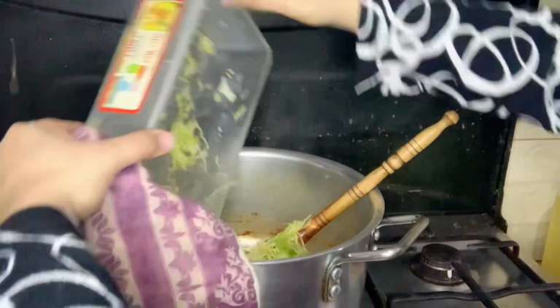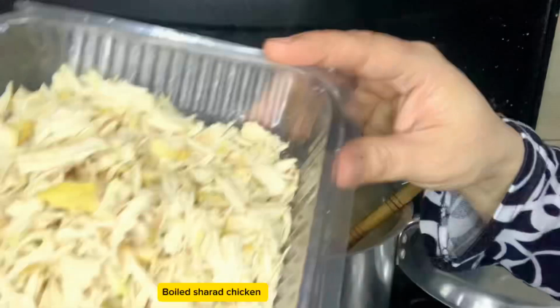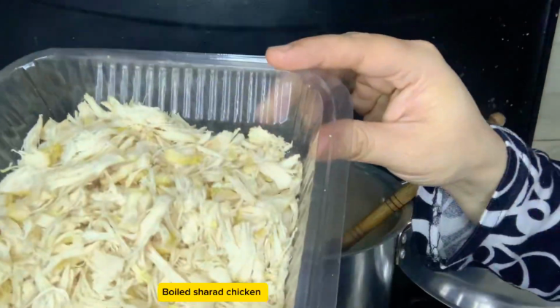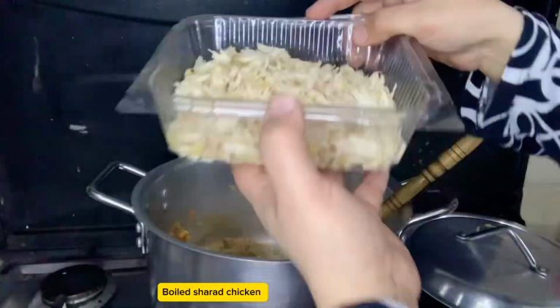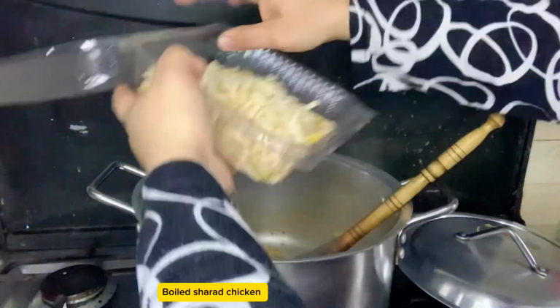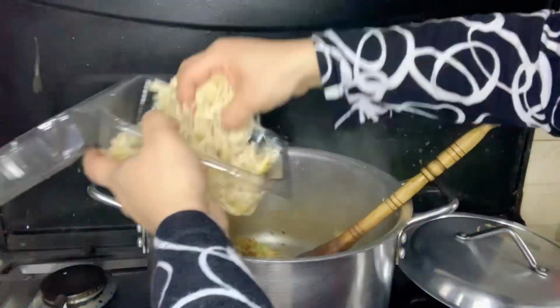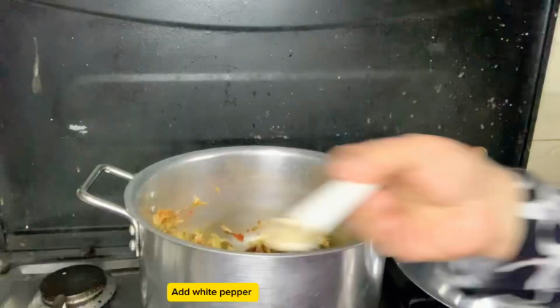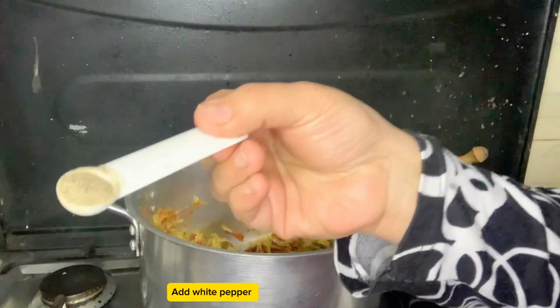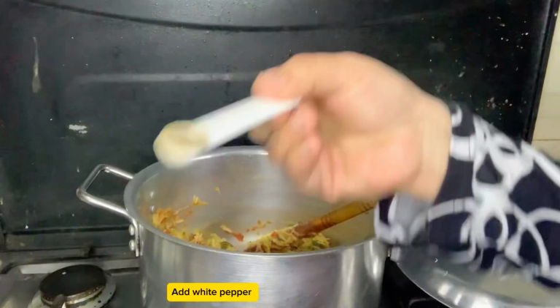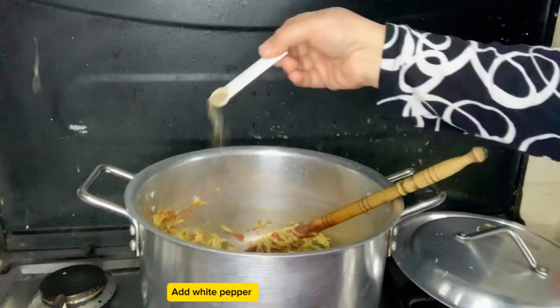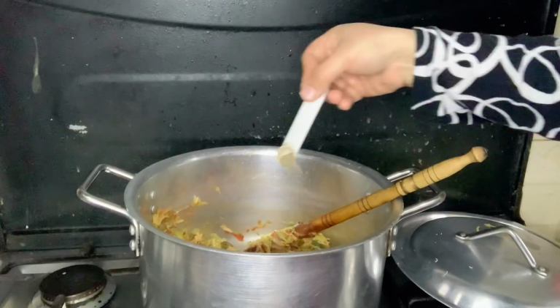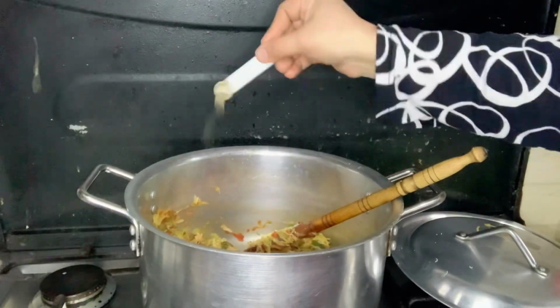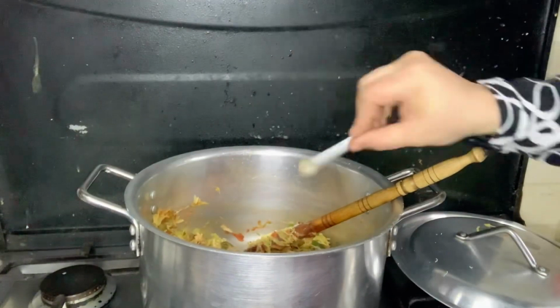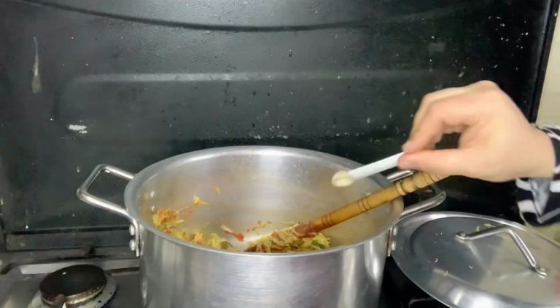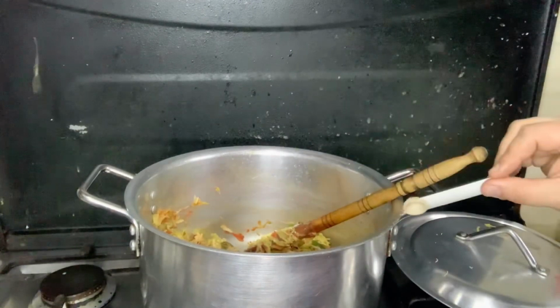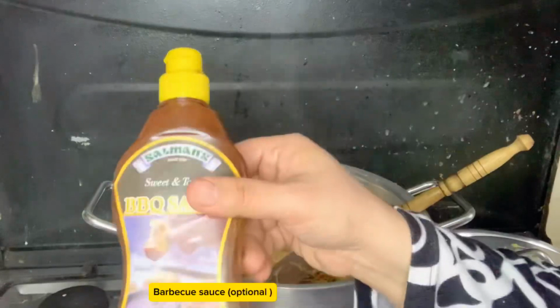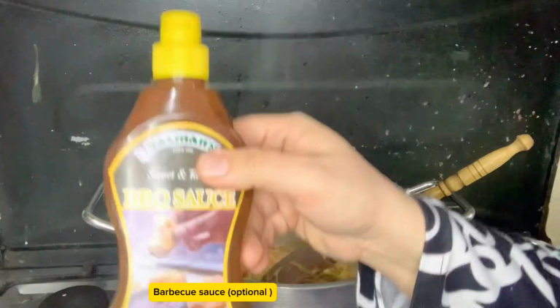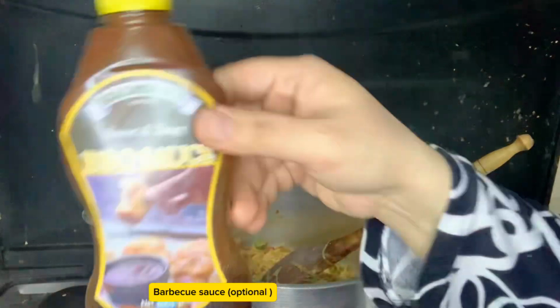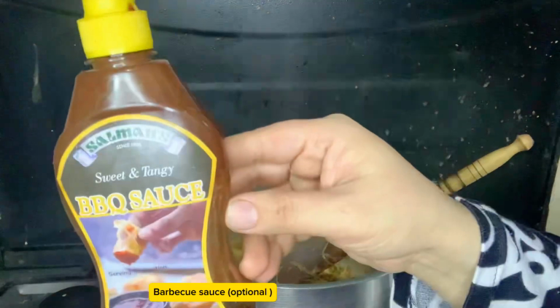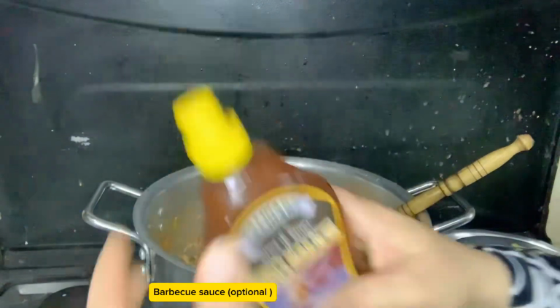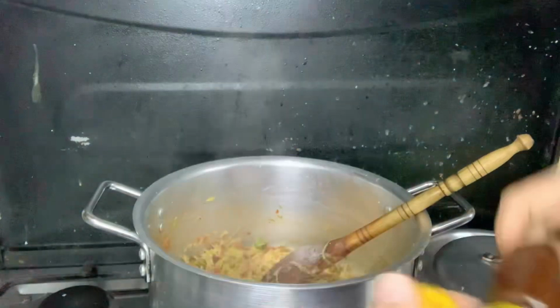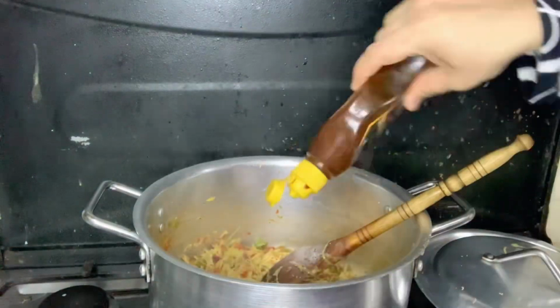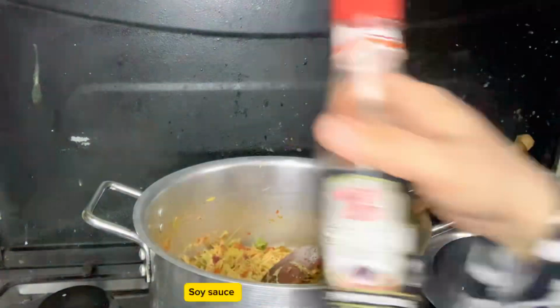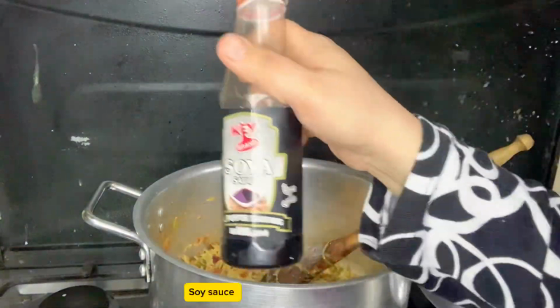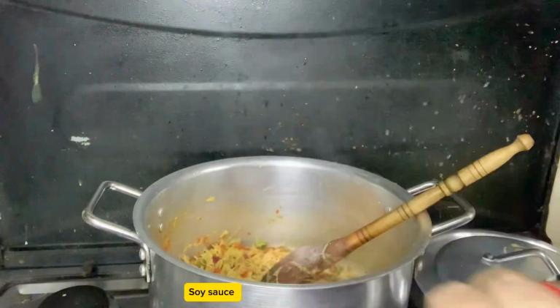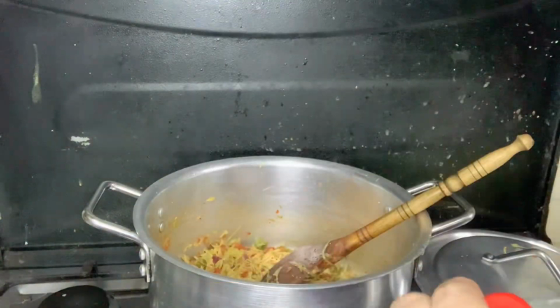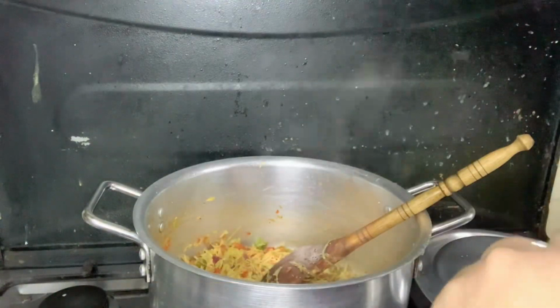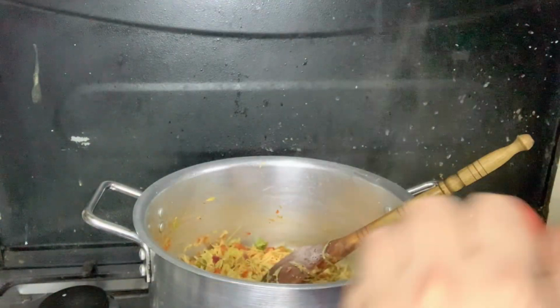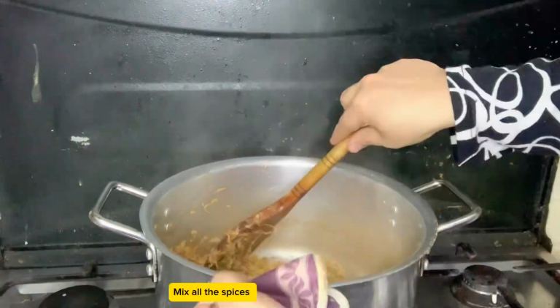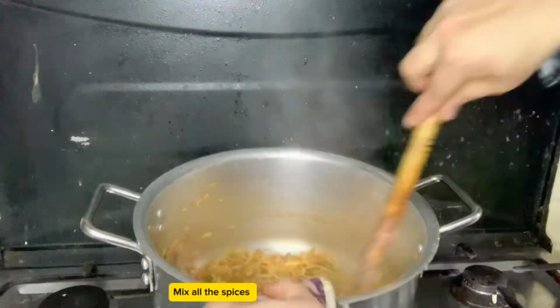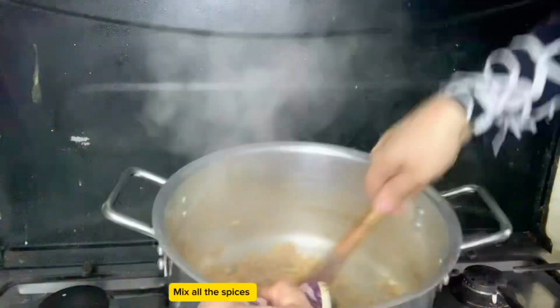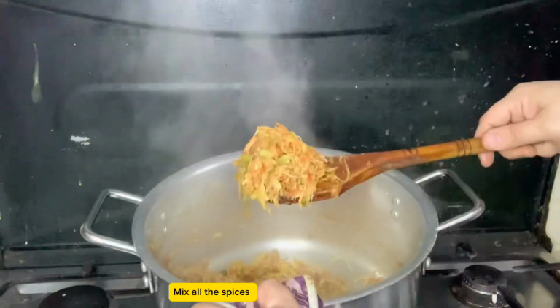Add boiled shredded chicken. Add white pepper. Barbecue sauce is optional. Add soy sauce. Mix all the spices.